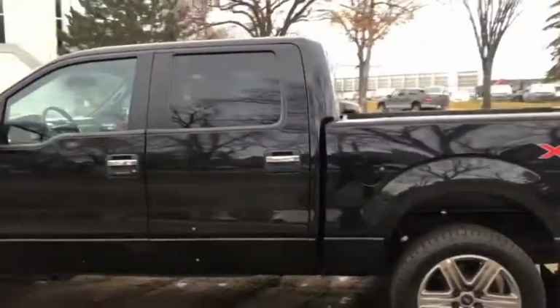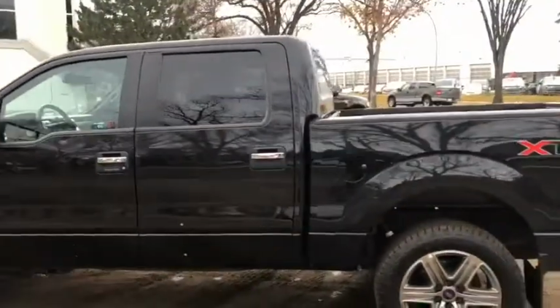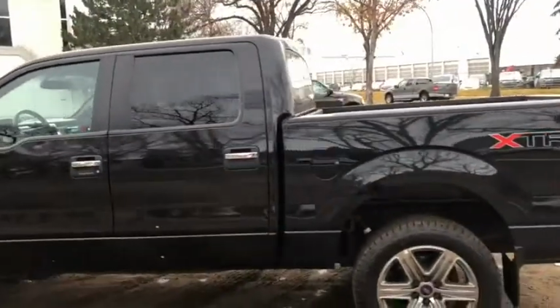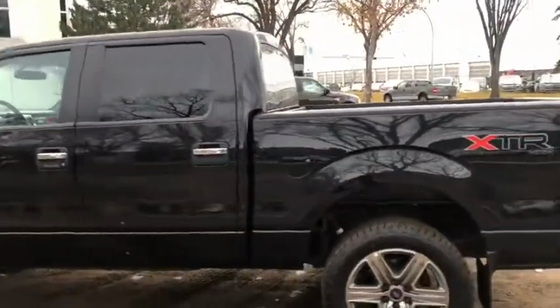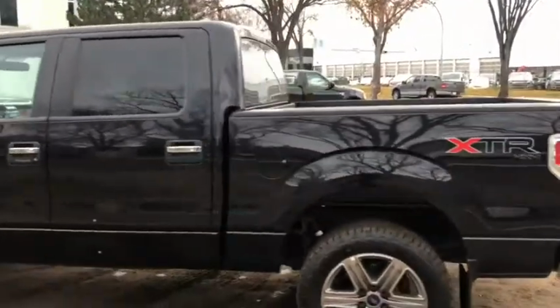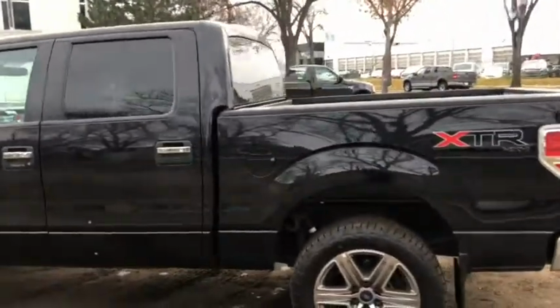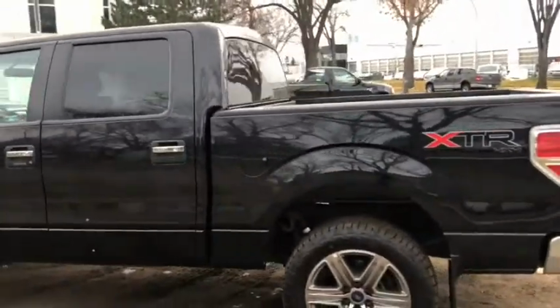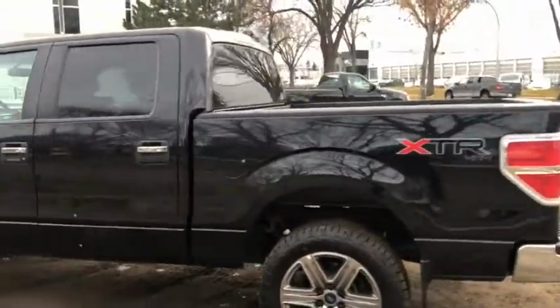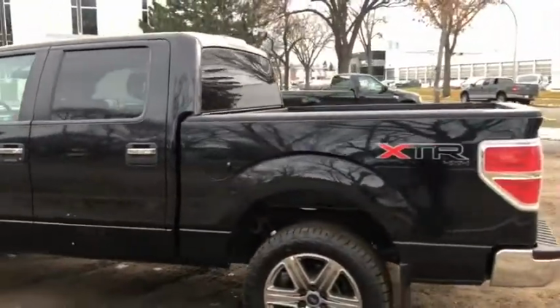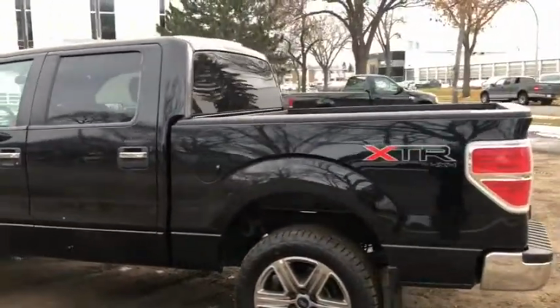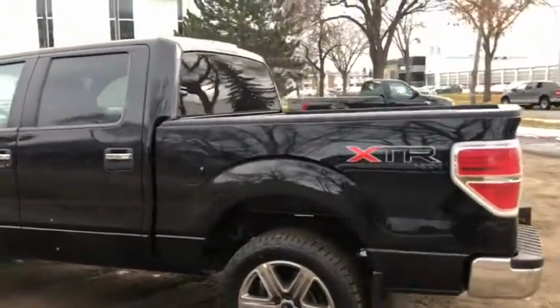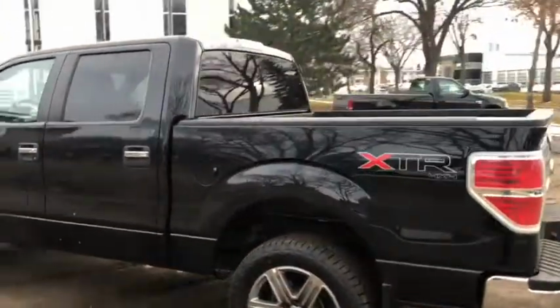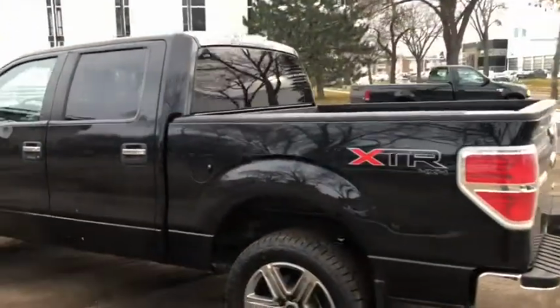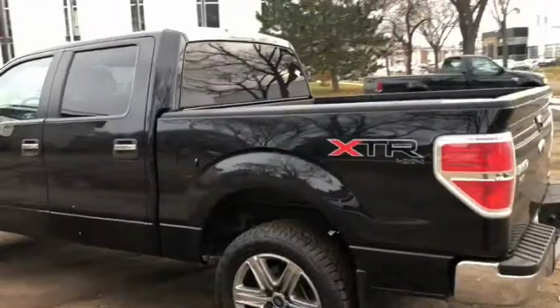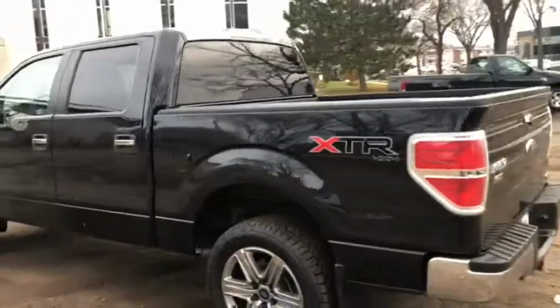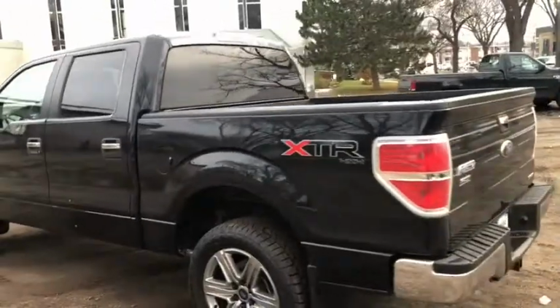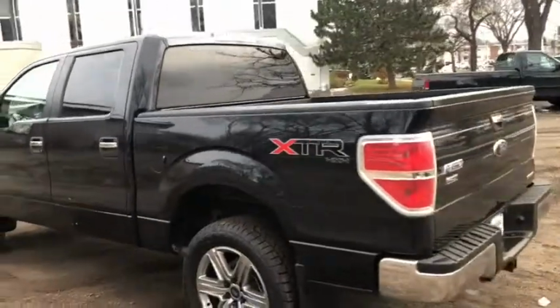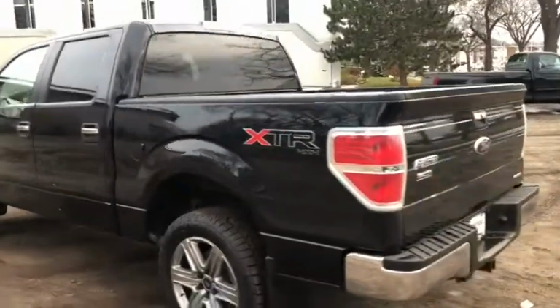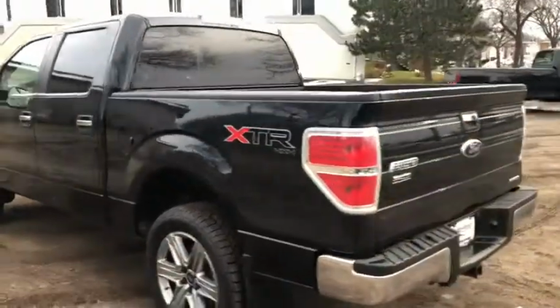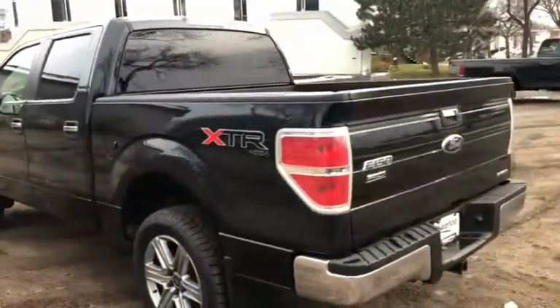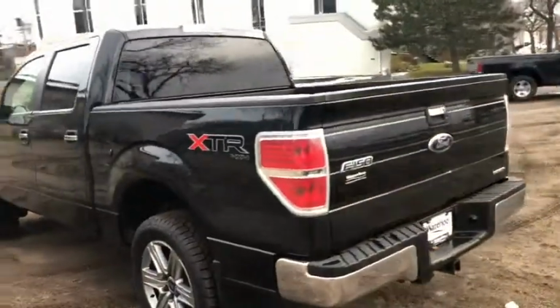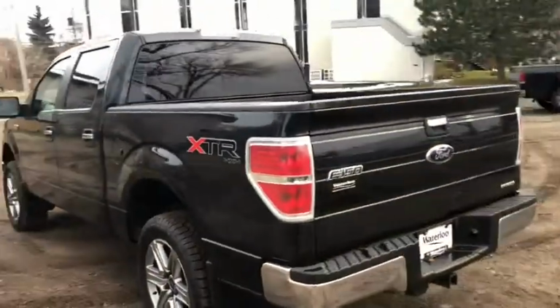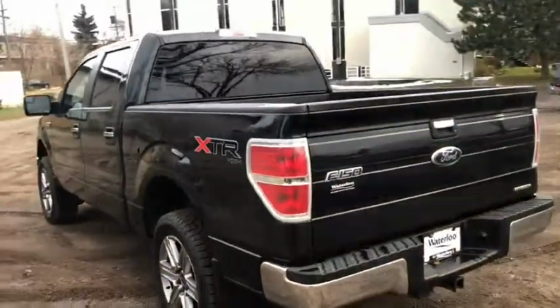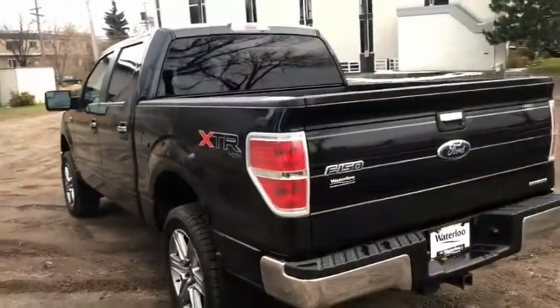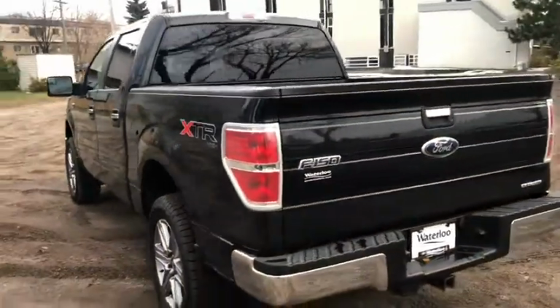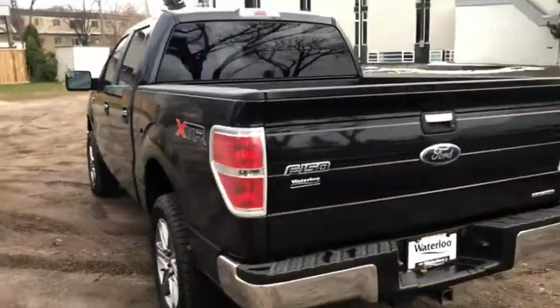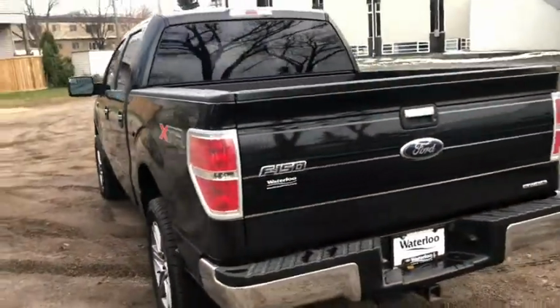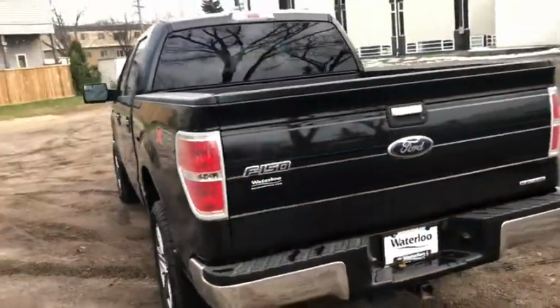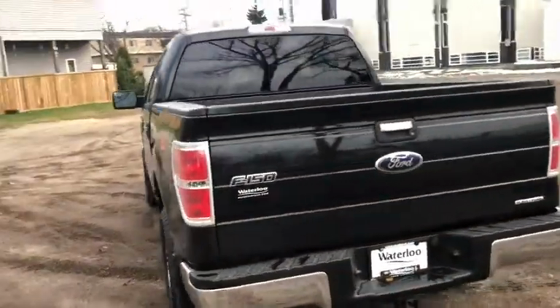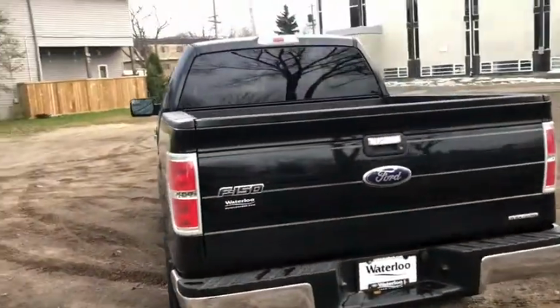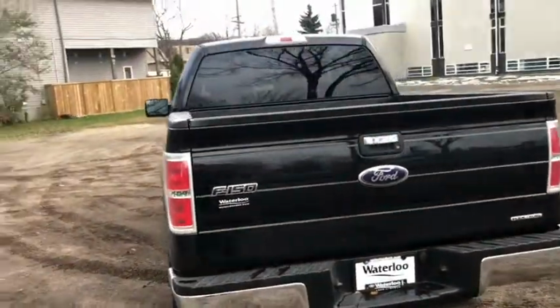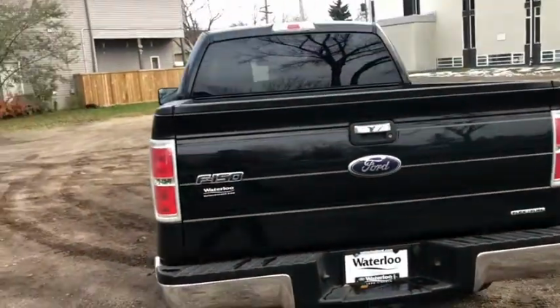The SuperCrew does have a five and a half foot box which is lined. Around the back end you do have your trailer tow package on this truck.